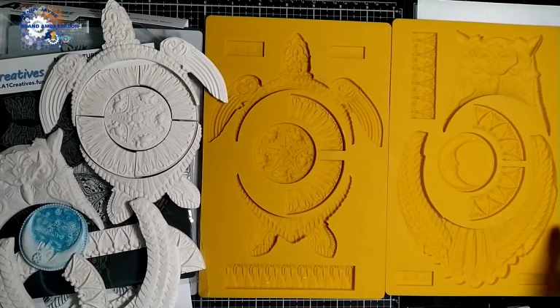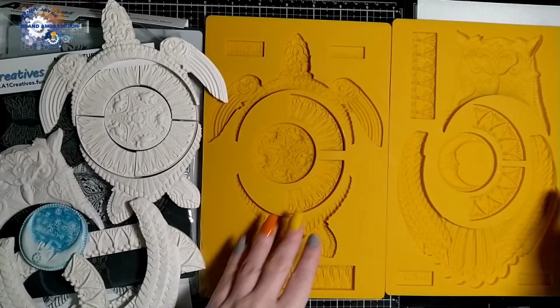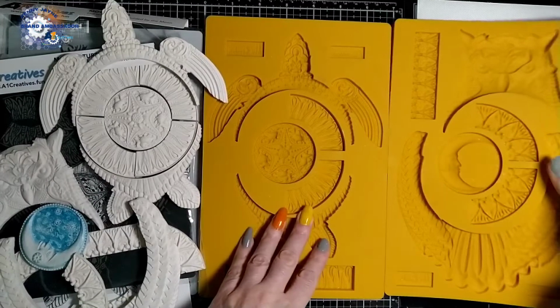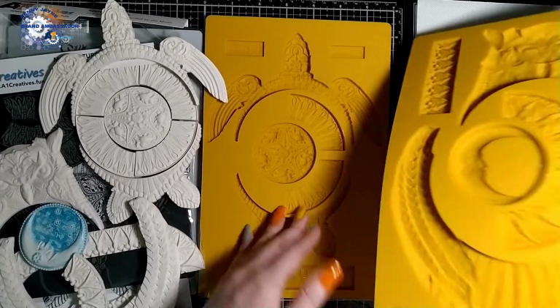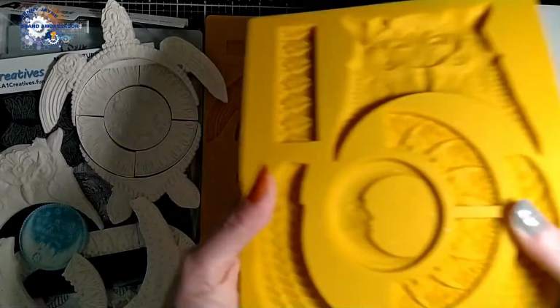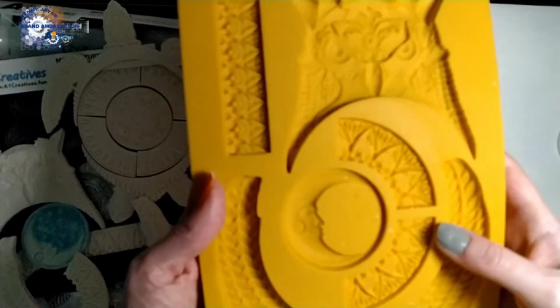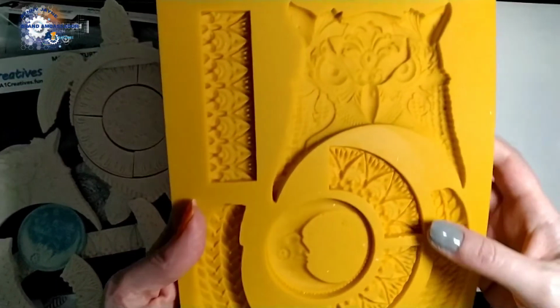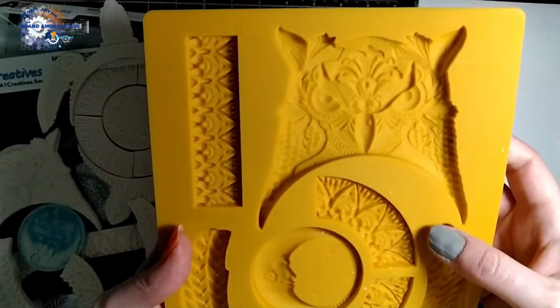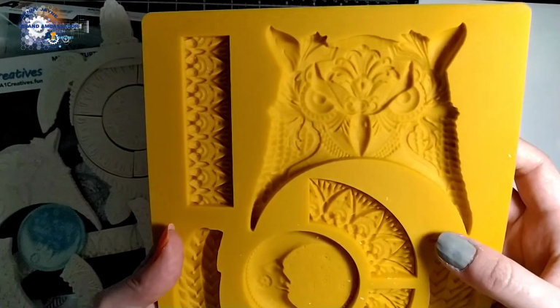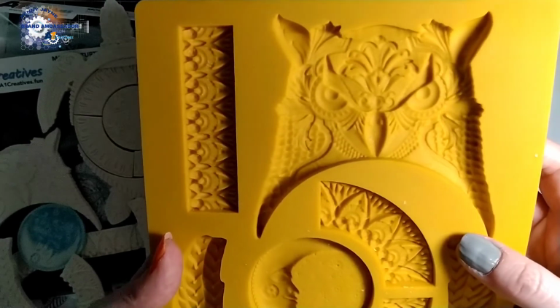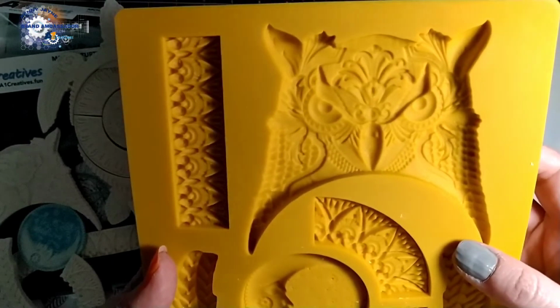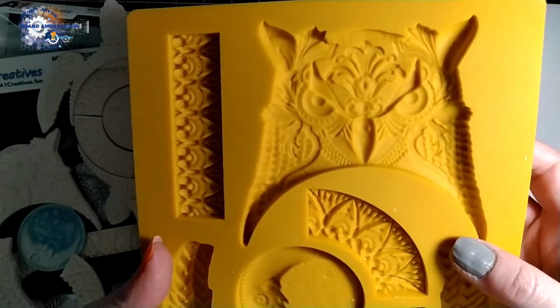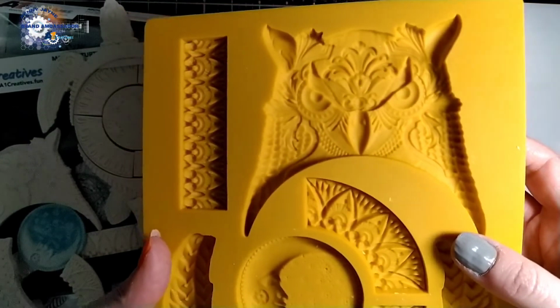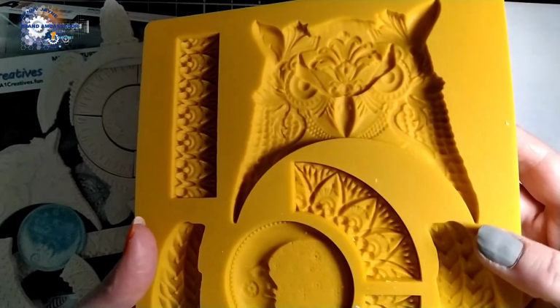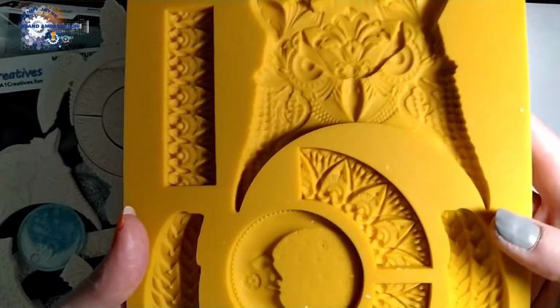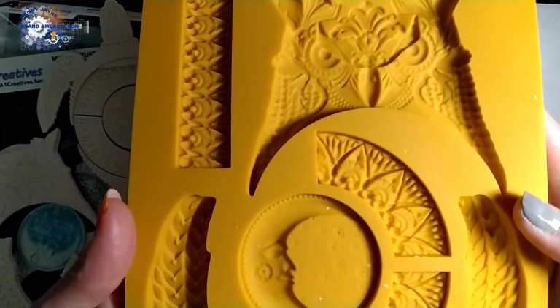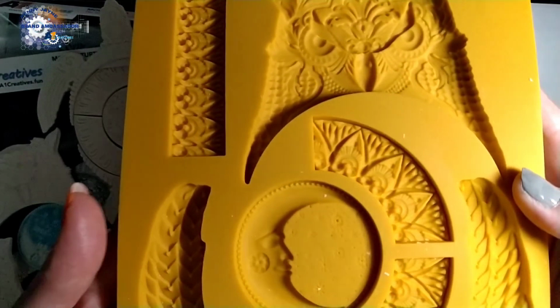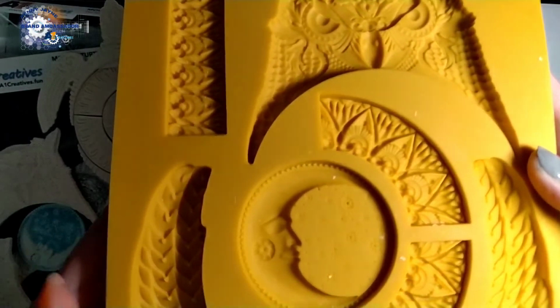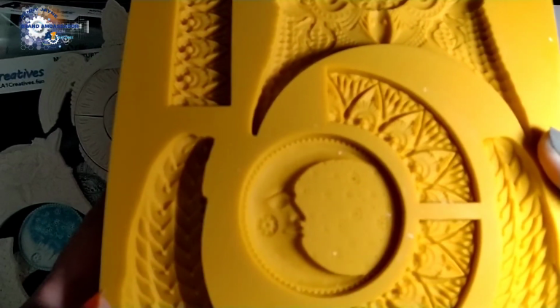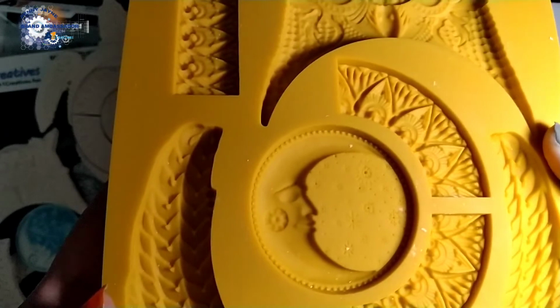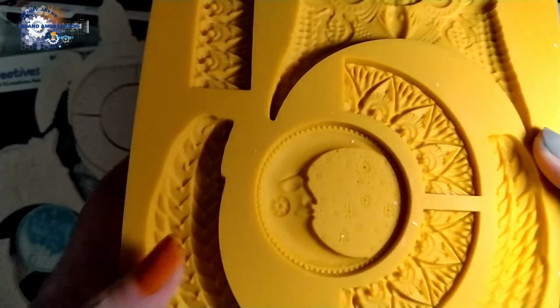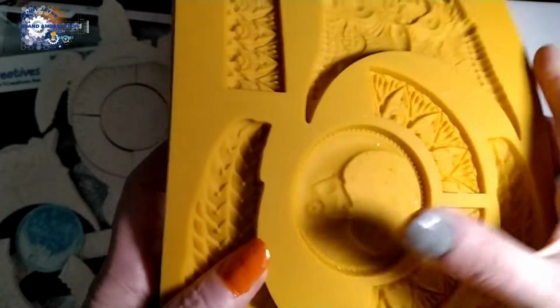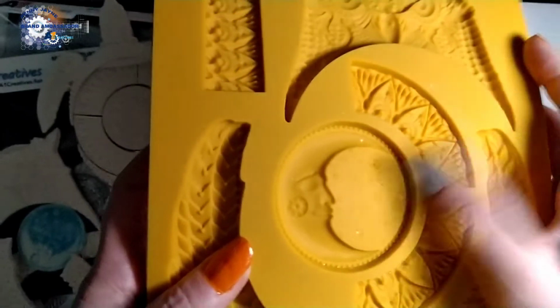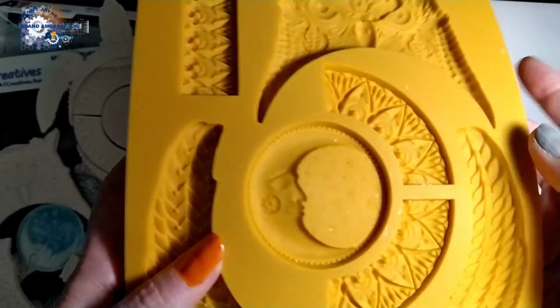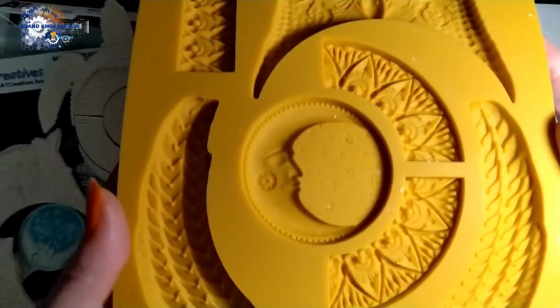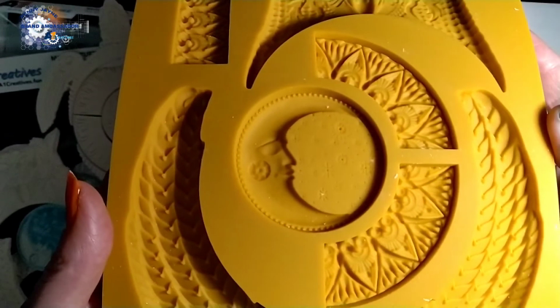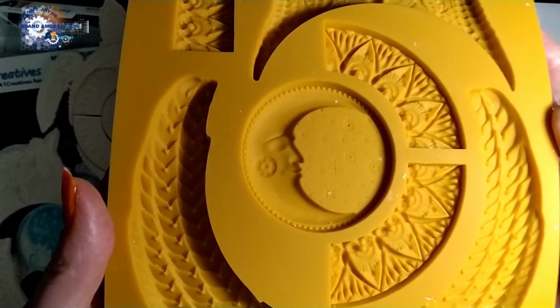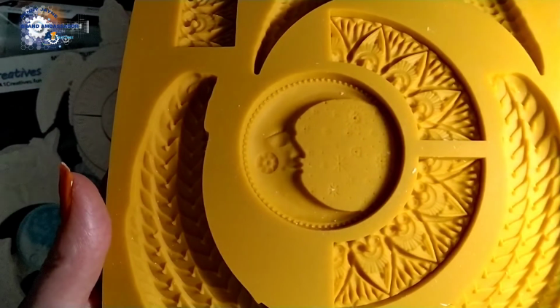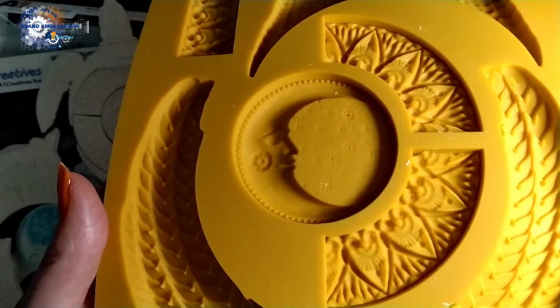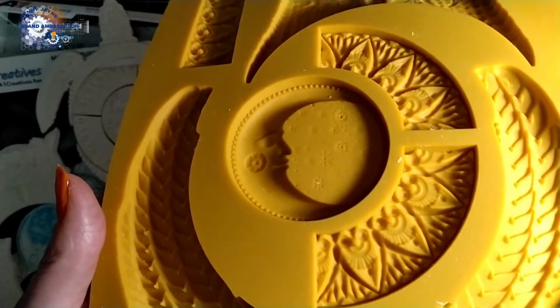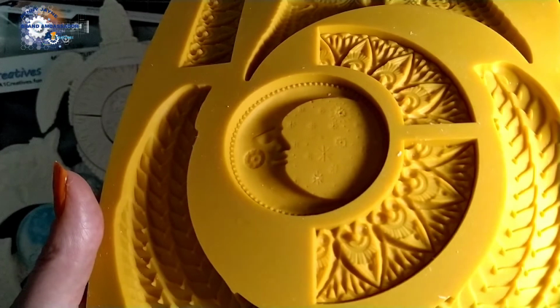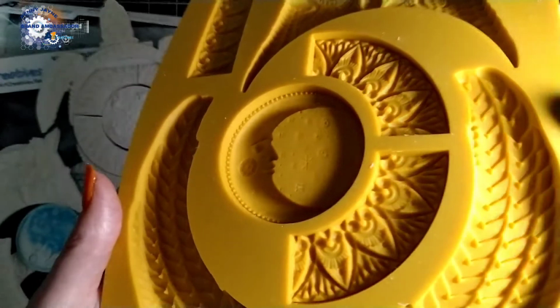Into a close-up of the owl — super quick close-up of the owl mold. You've seen all the details in the cast, so the cast is probably a better thing to look at than the actual mold.